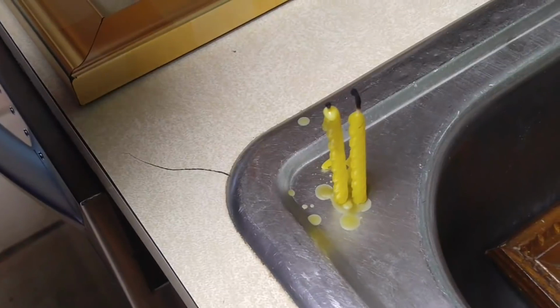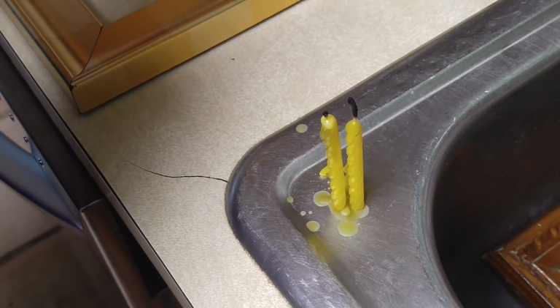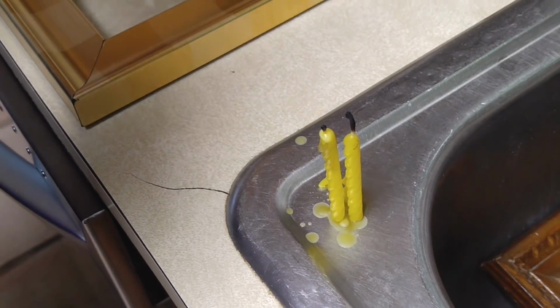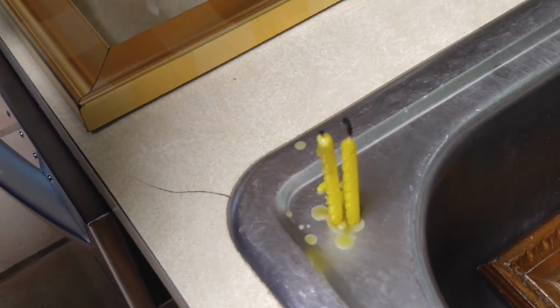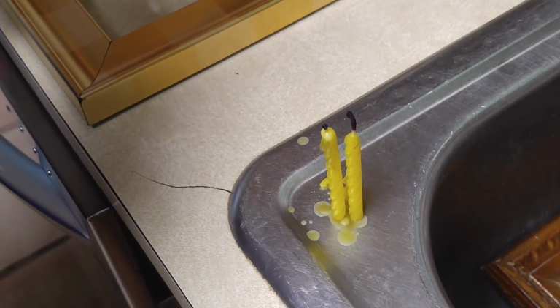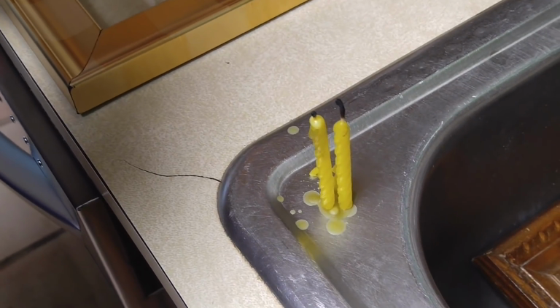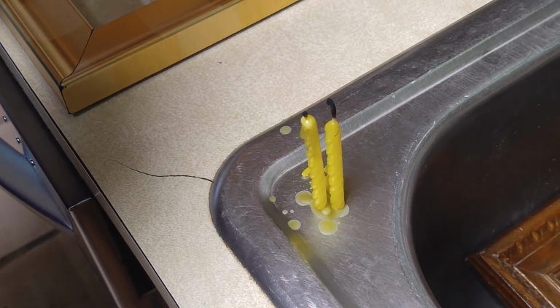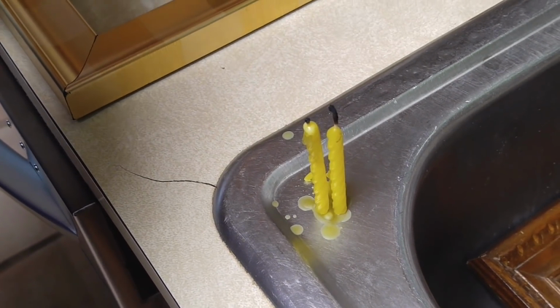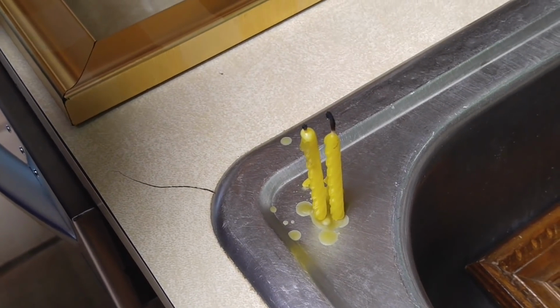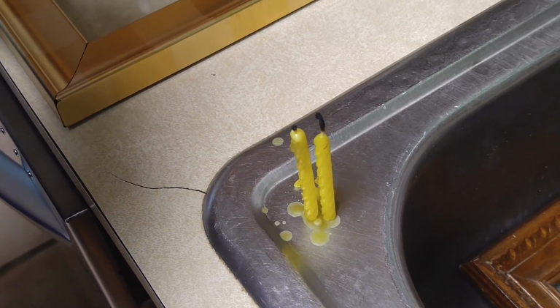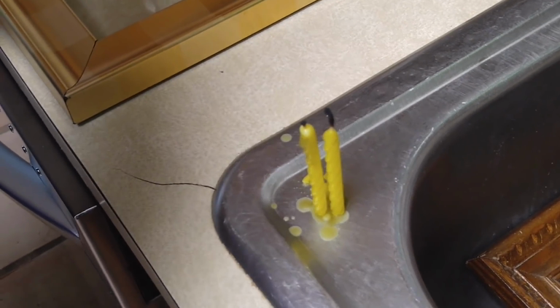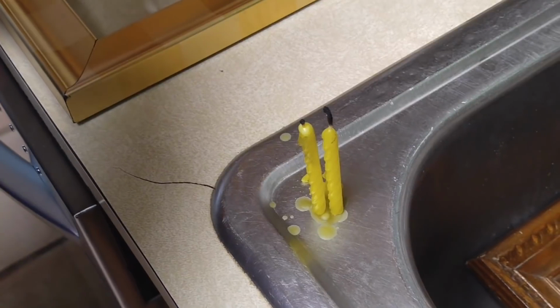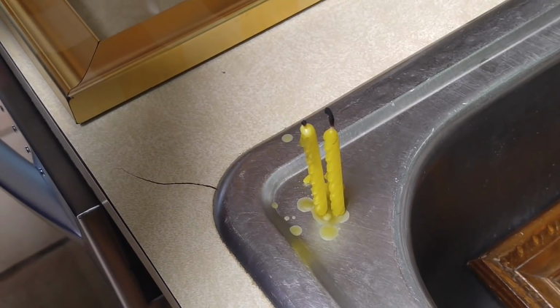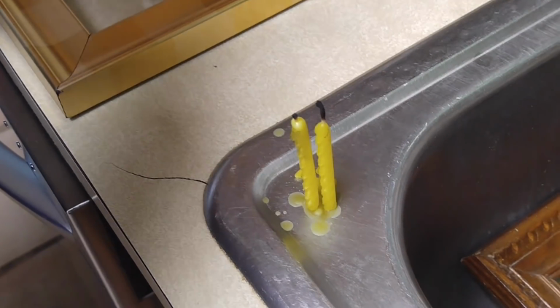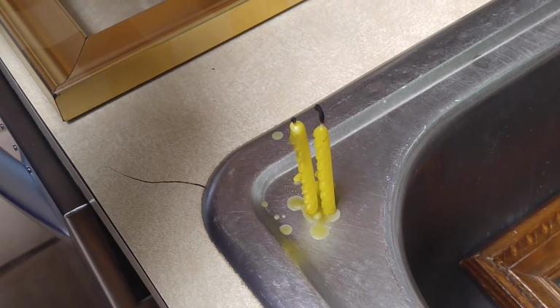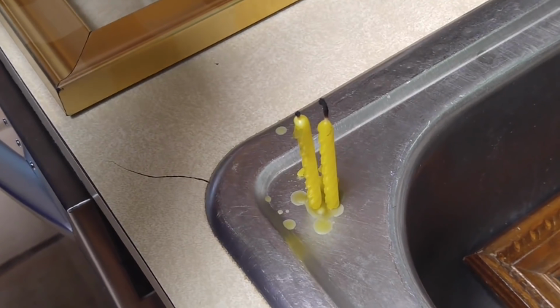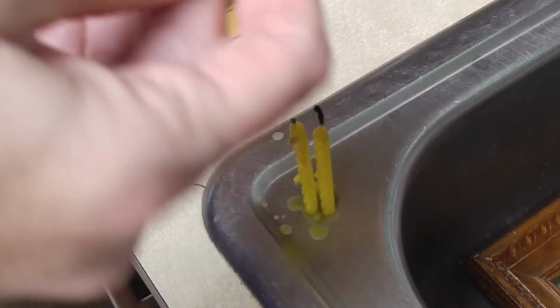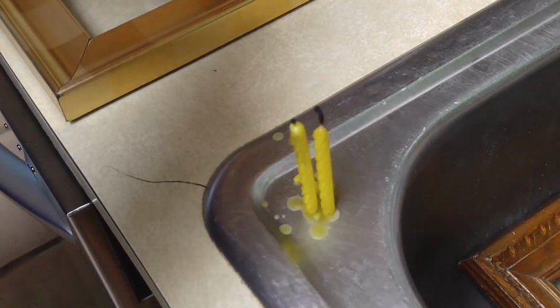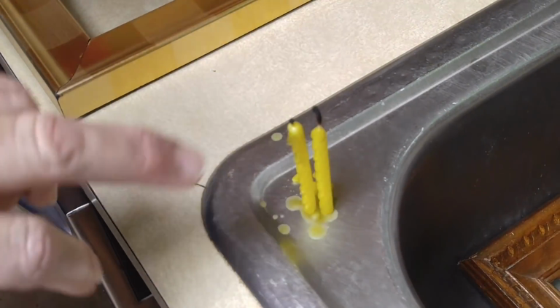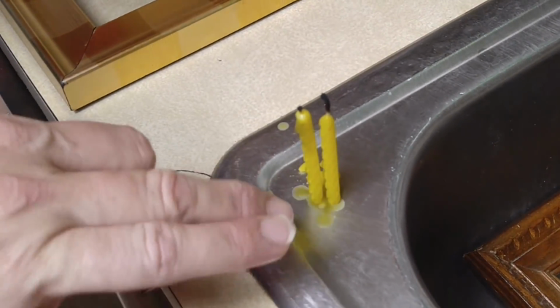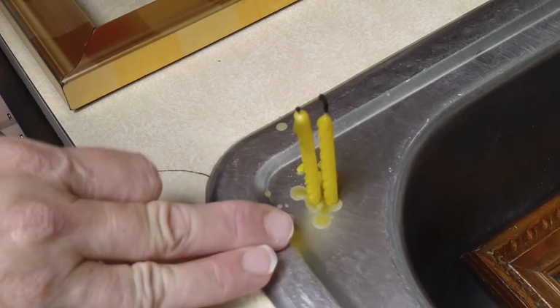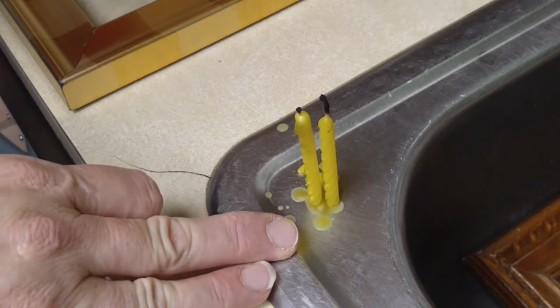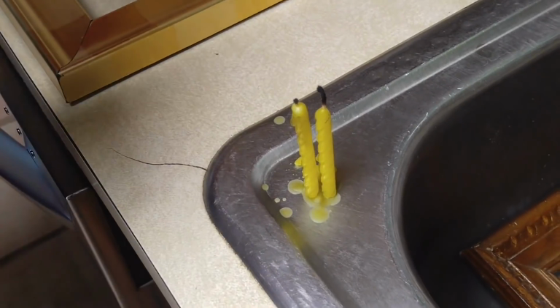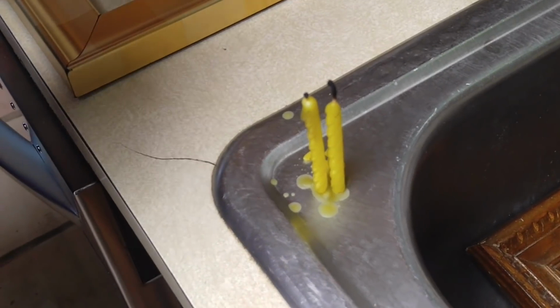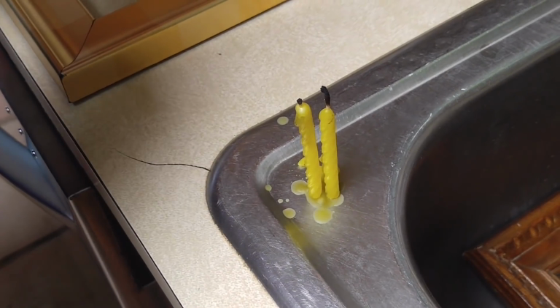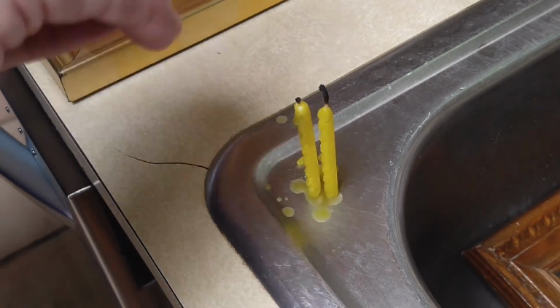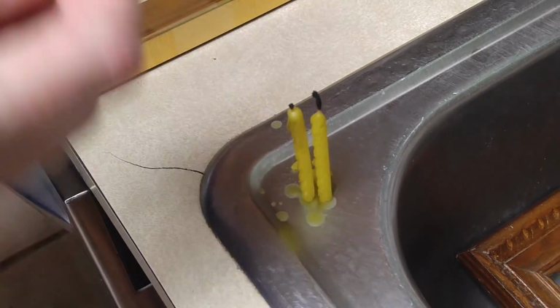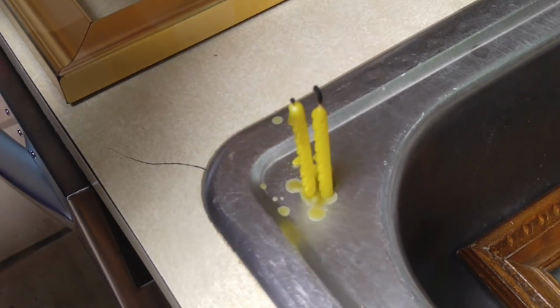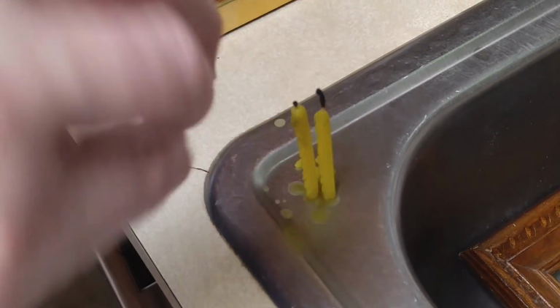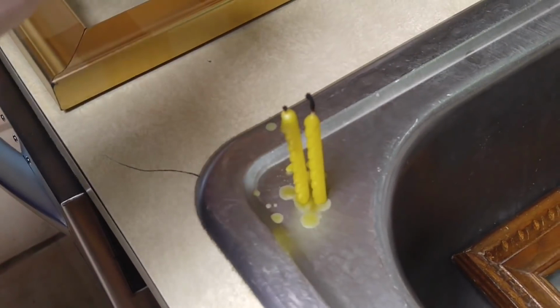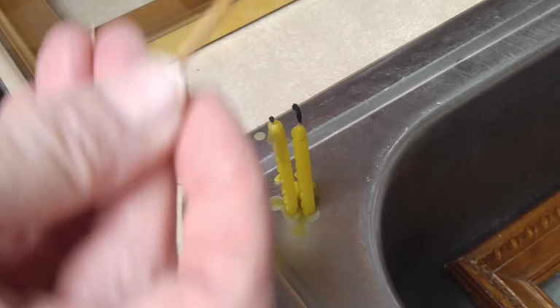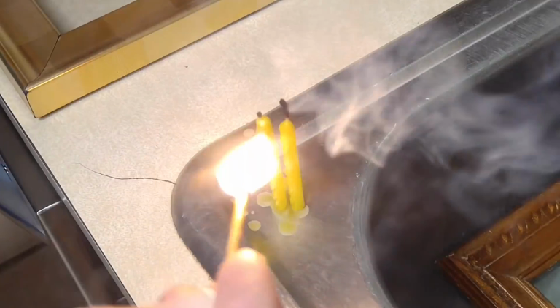How to make a solar eclipse viewer using candles and putting smoke on glass. I have my two birthday candles set up here, and I anchored them down with some wax.